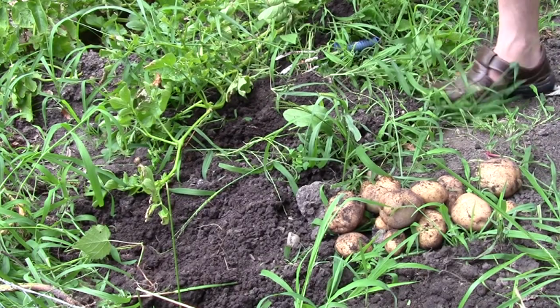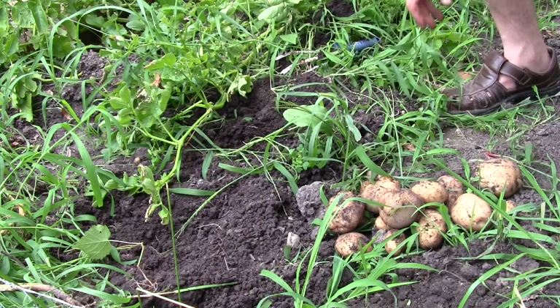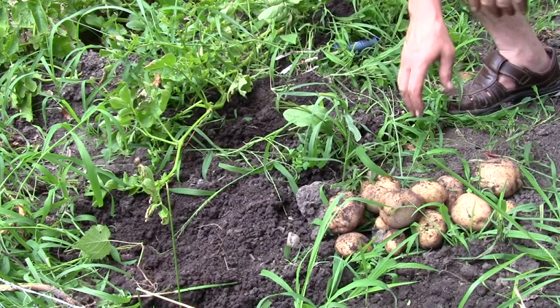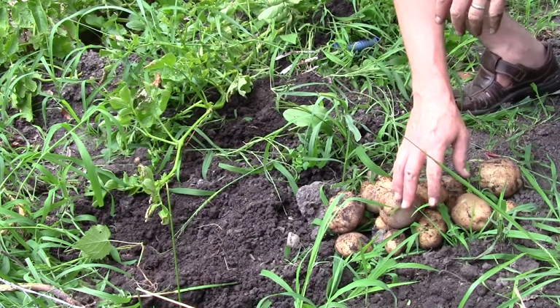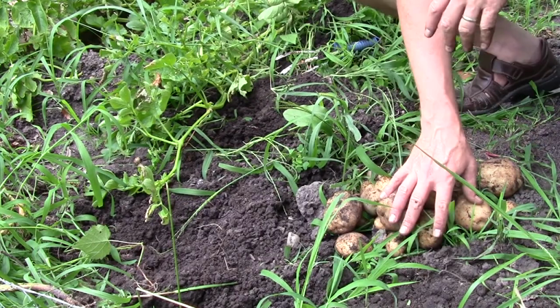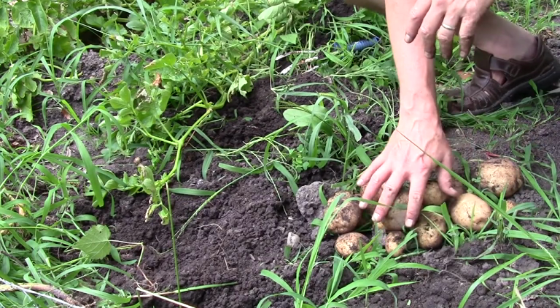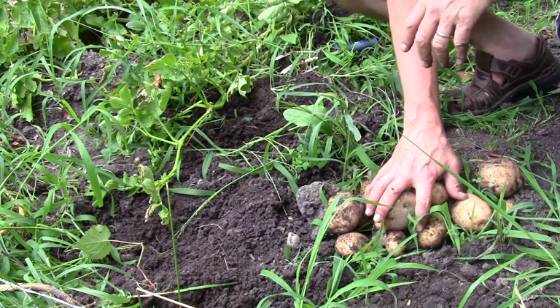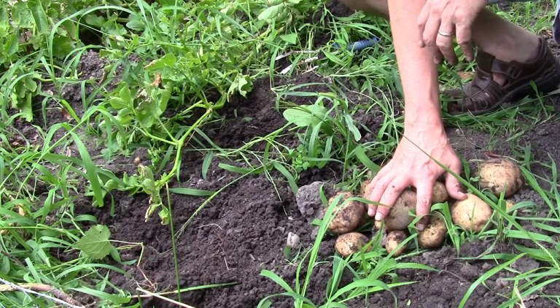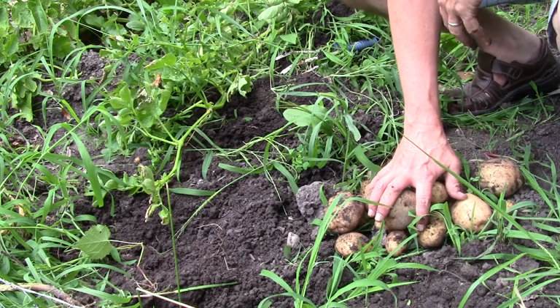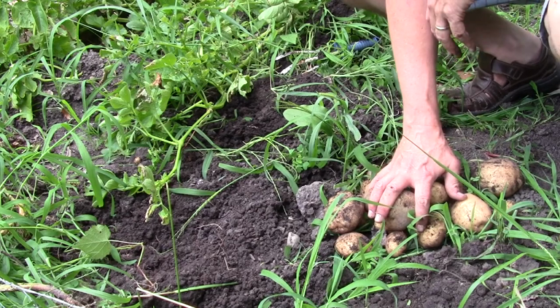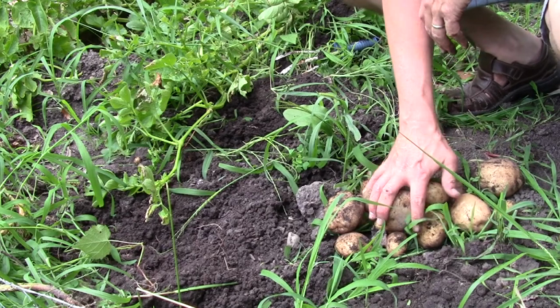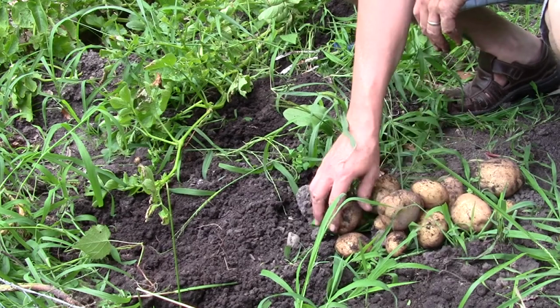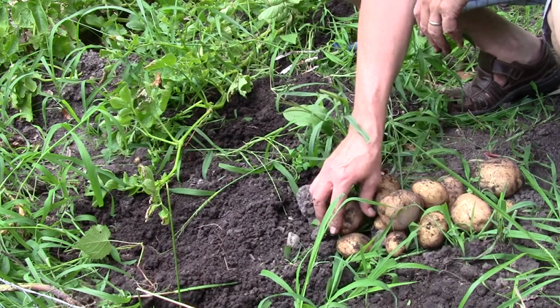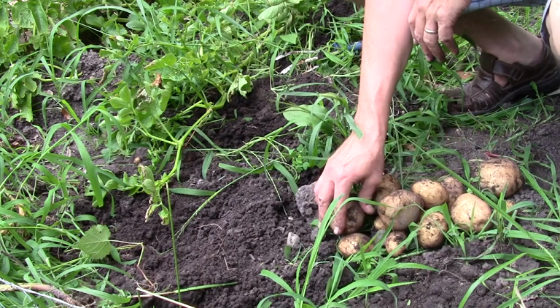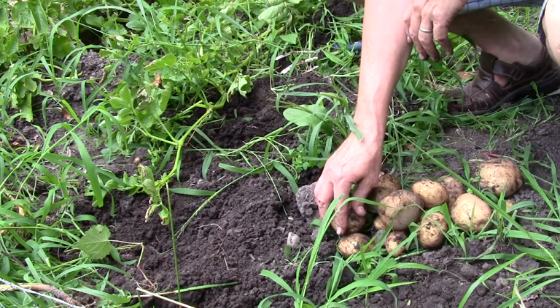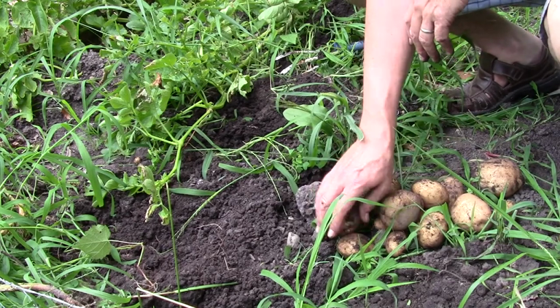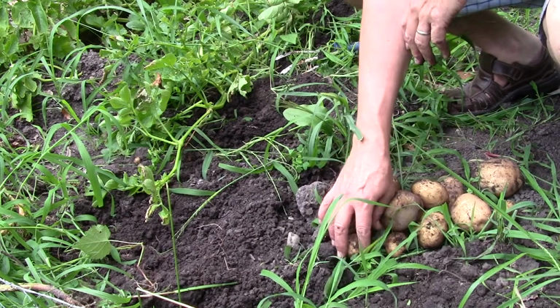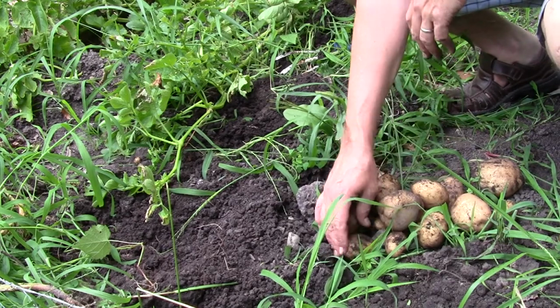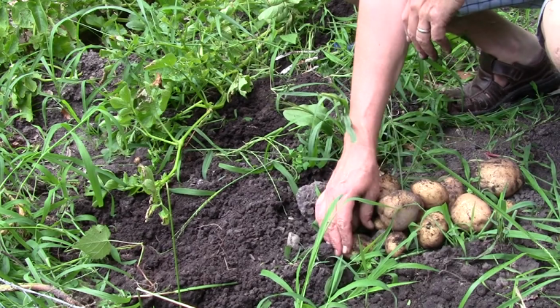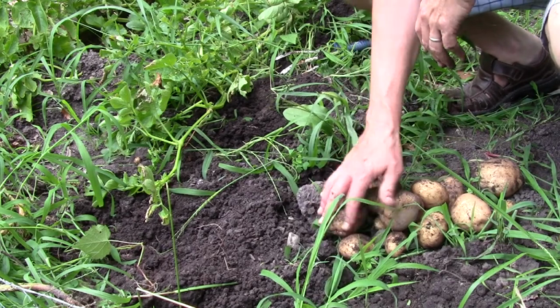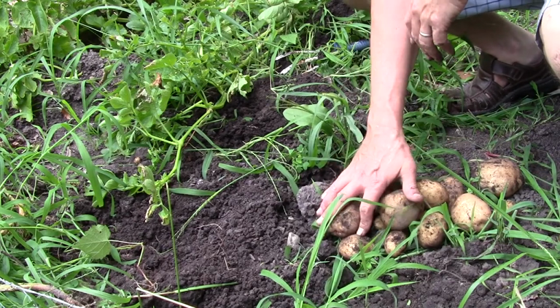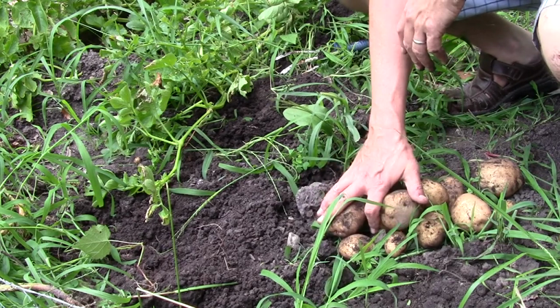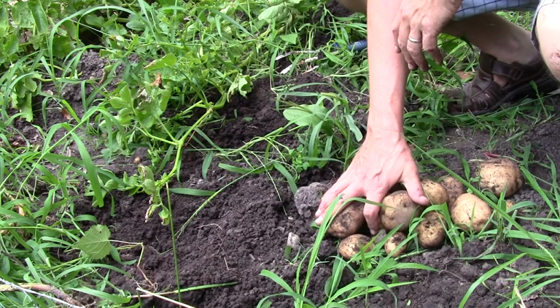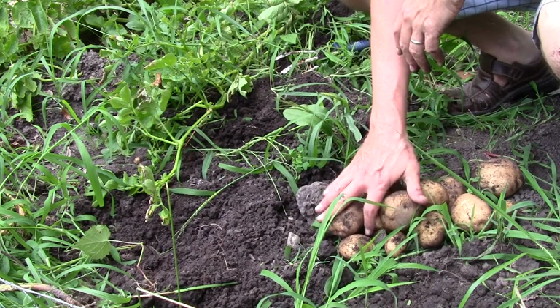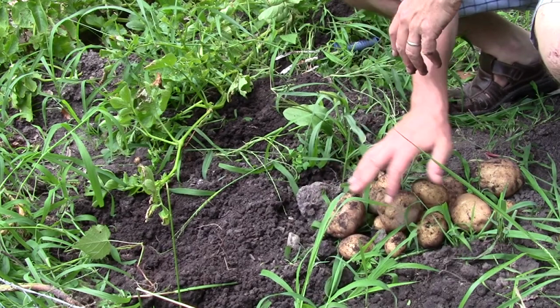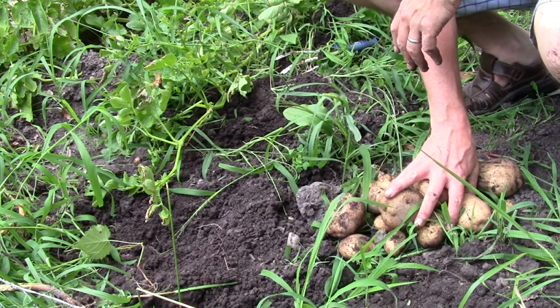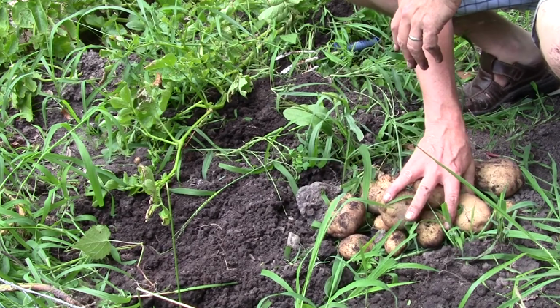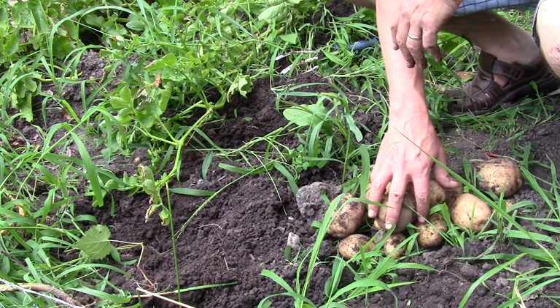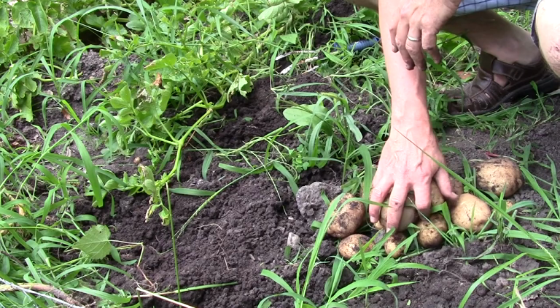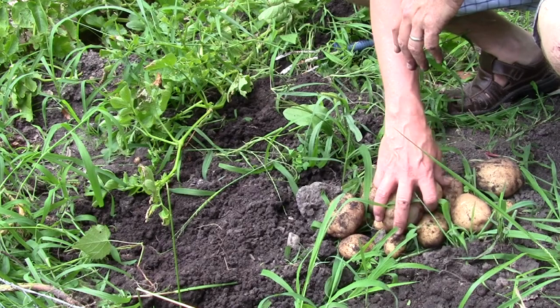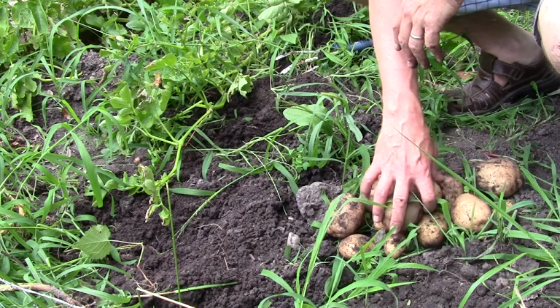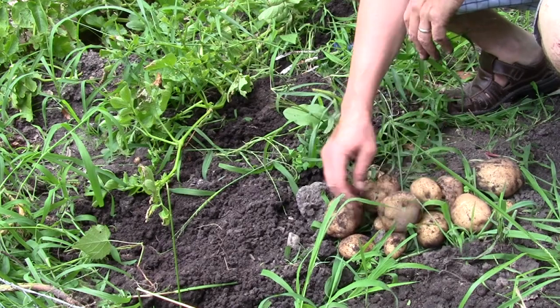That'll about do it for today. This is the collection for today — I'm going to go ahead and leave the rest for a little bit later this week. Hope you enjoyed these potatoes.